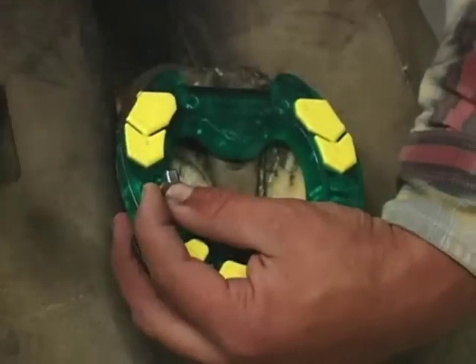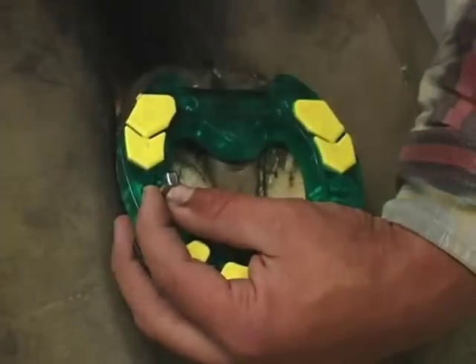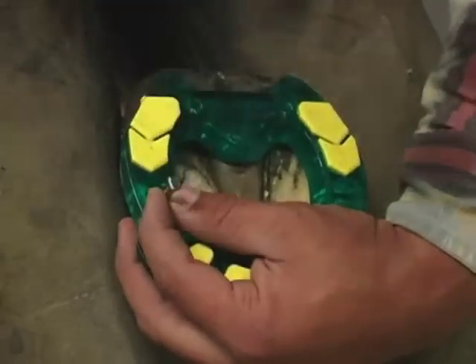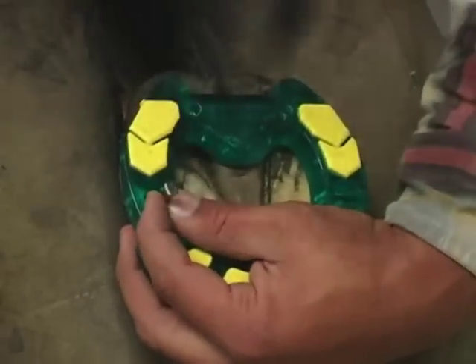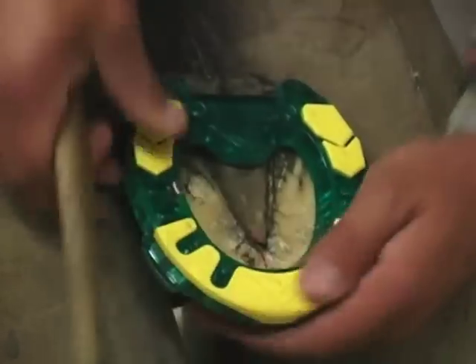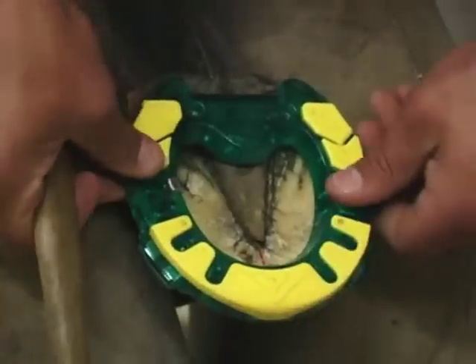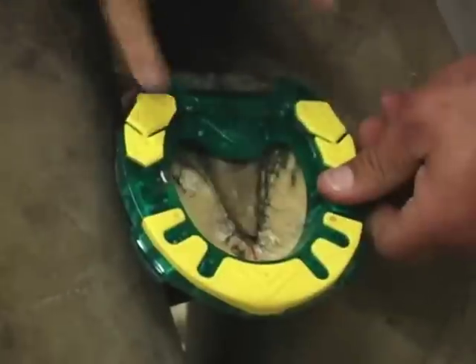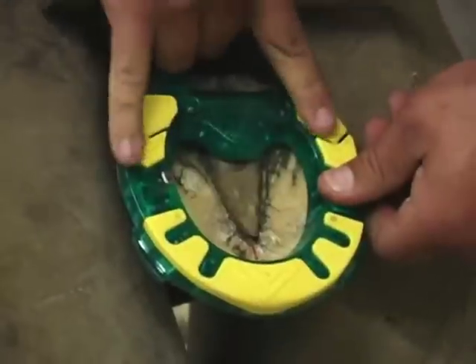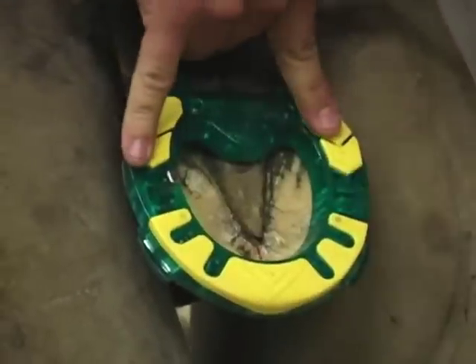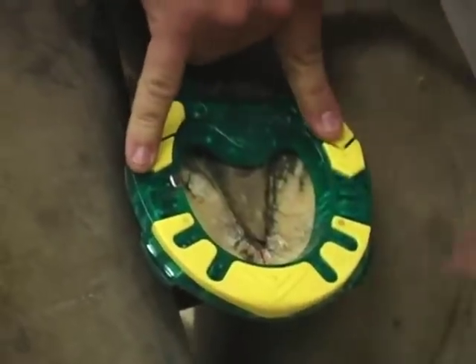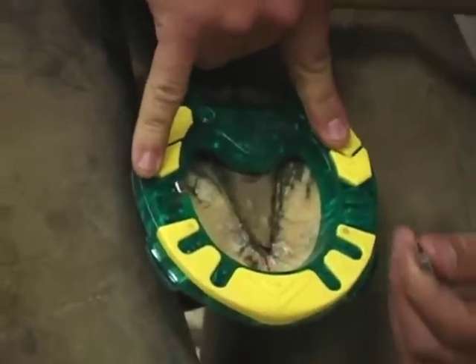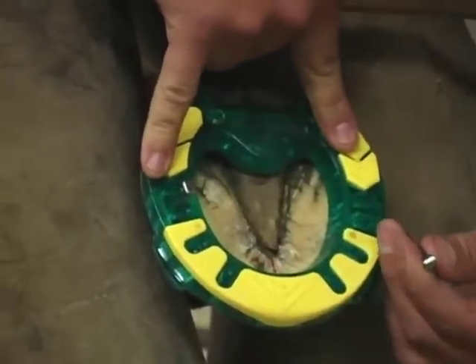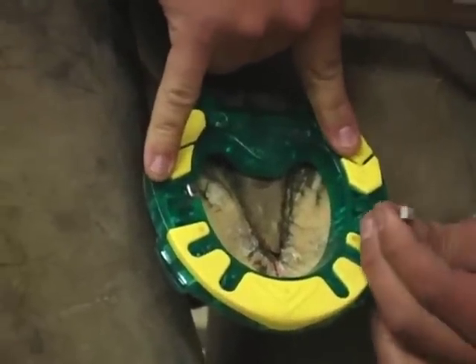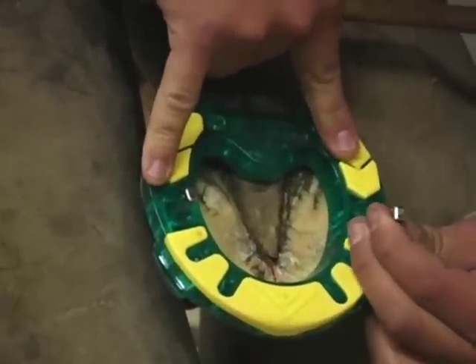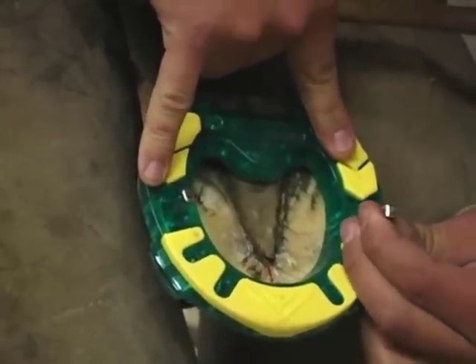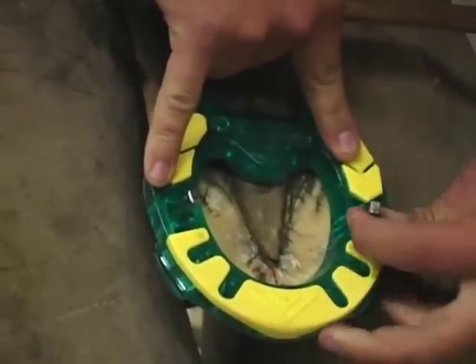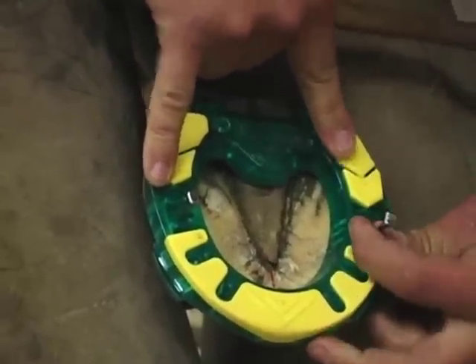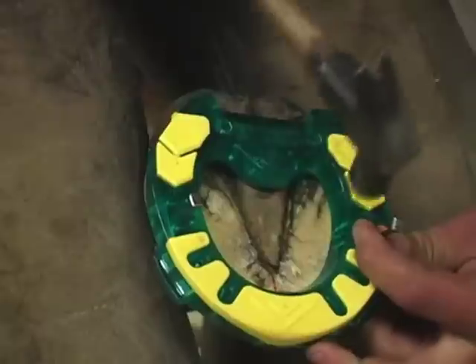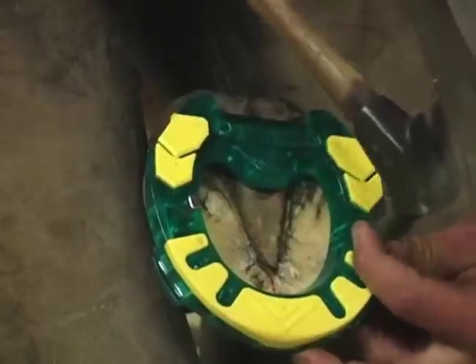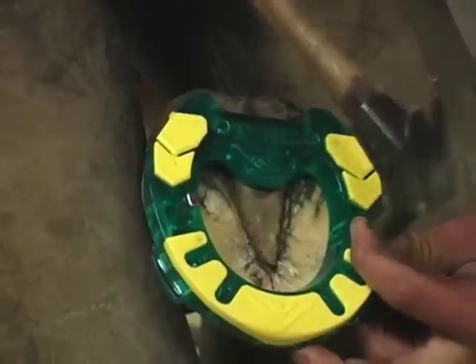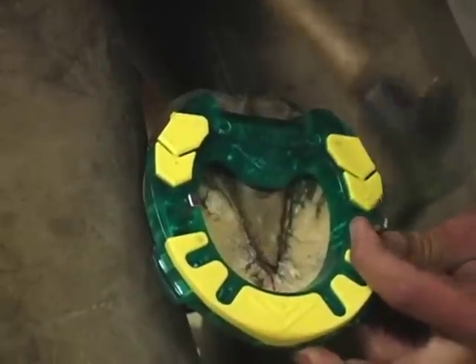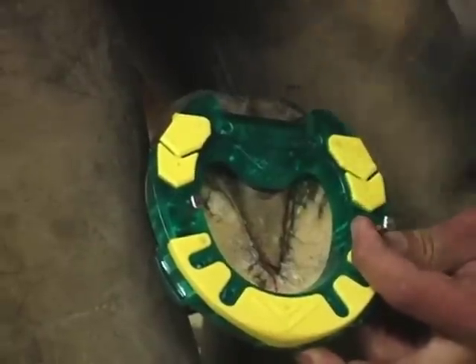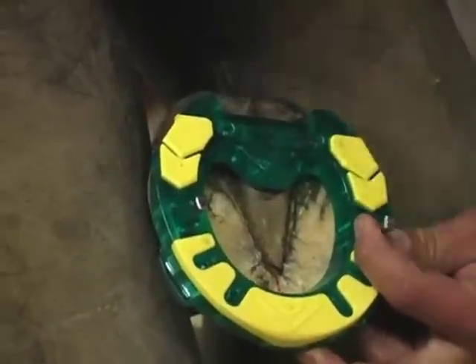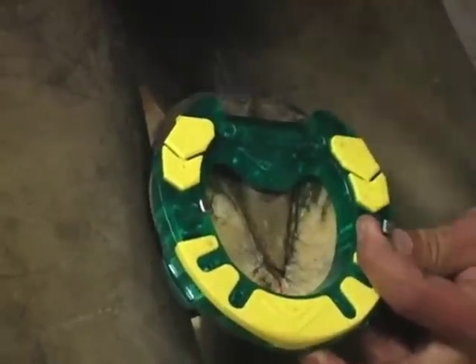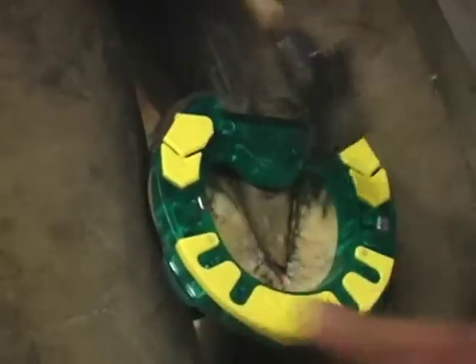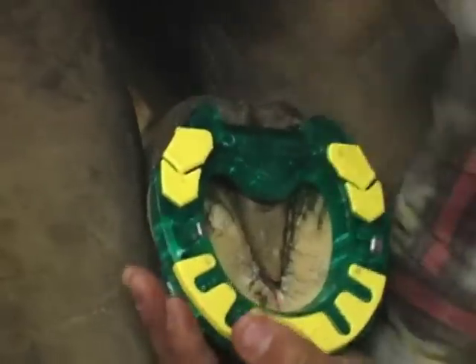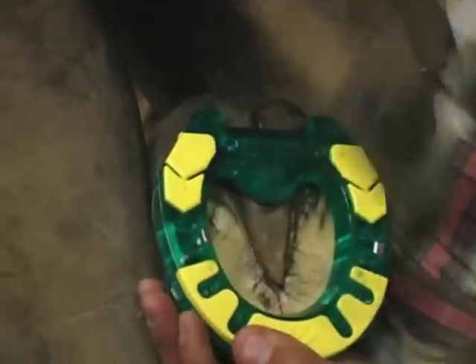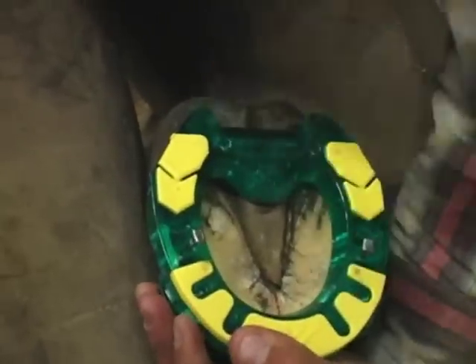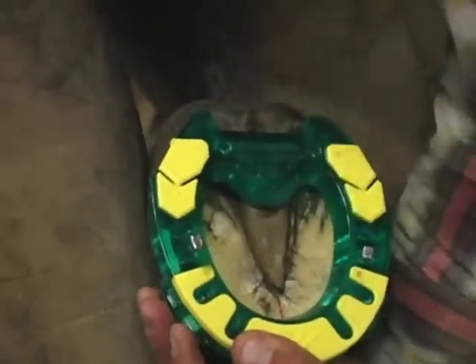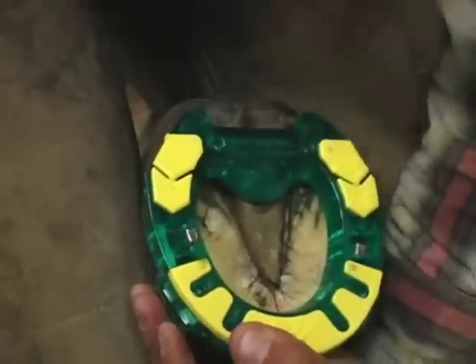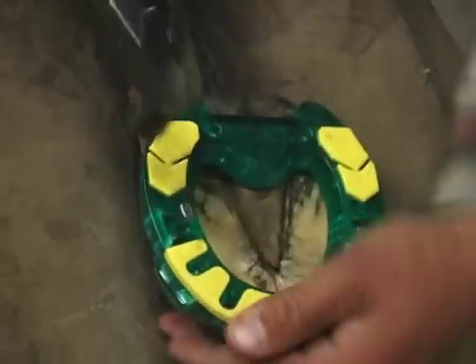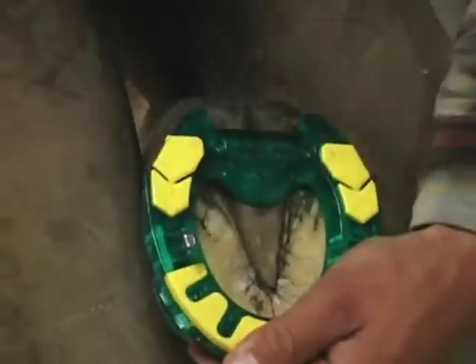Nail on your shoe by first setting your shoe. Remember not to set your shoe using the nail holes located over your side clips, because they have not been recessed. Make sure your shoe is centered on the foot and your toe clip is recessed, then drive your set nails.